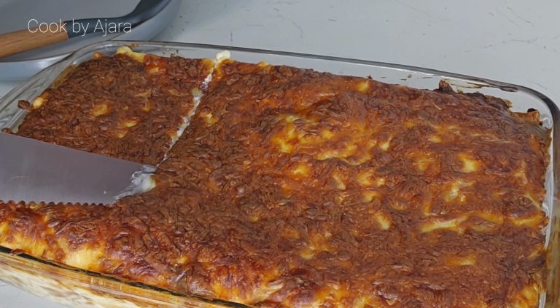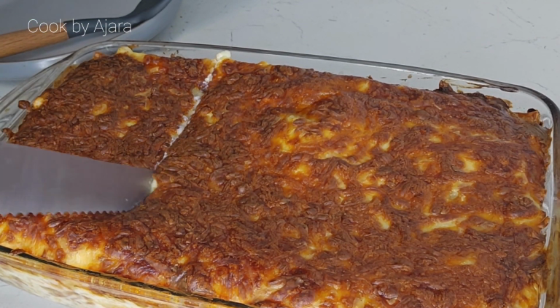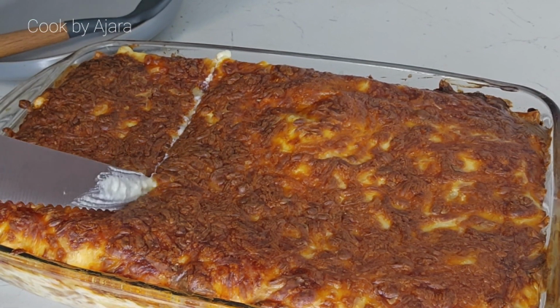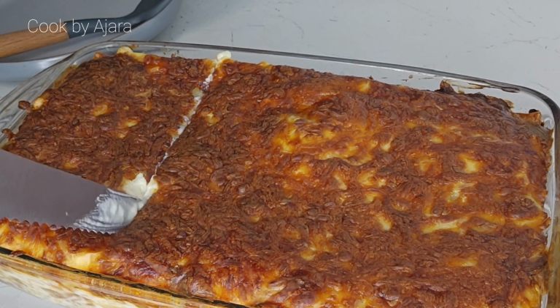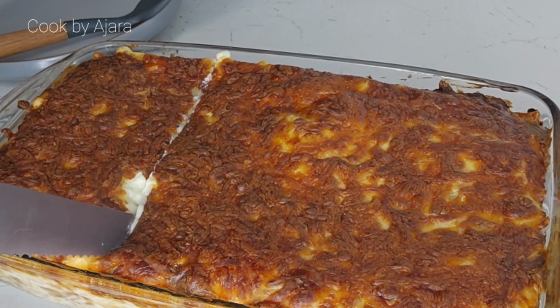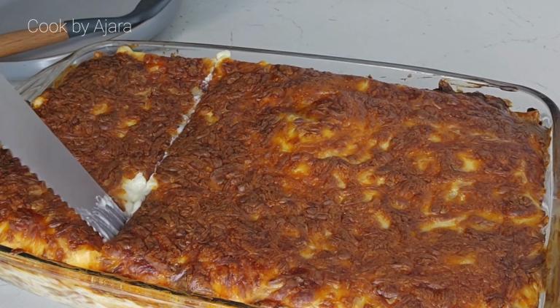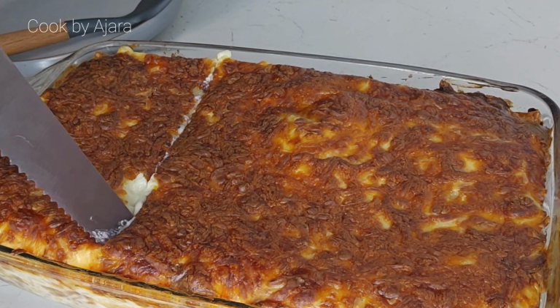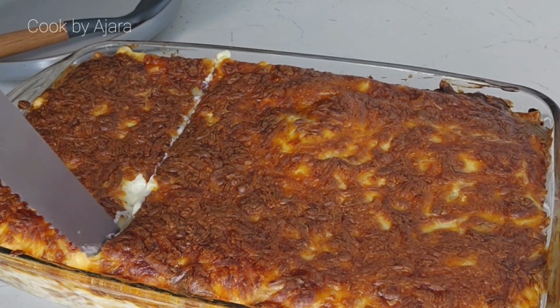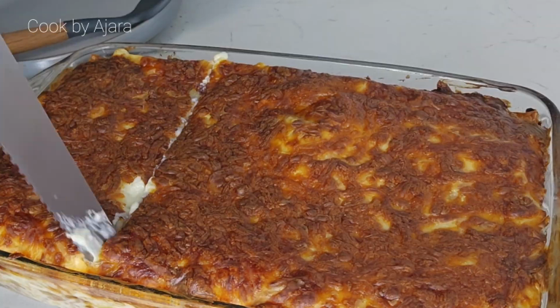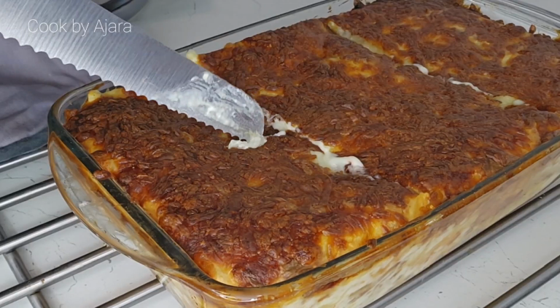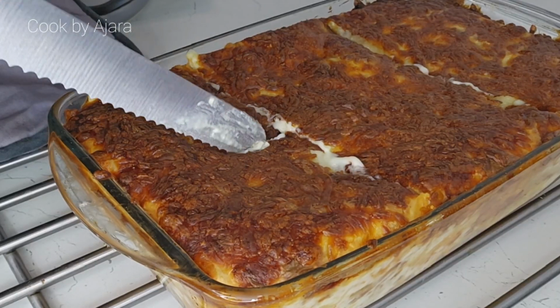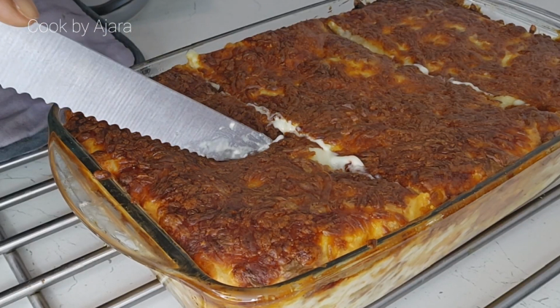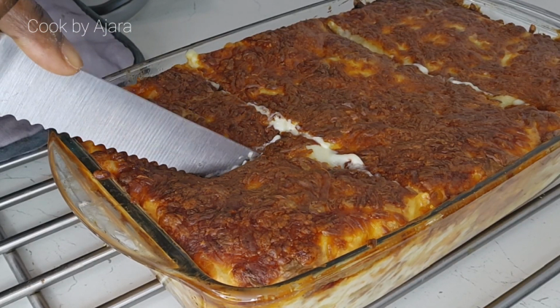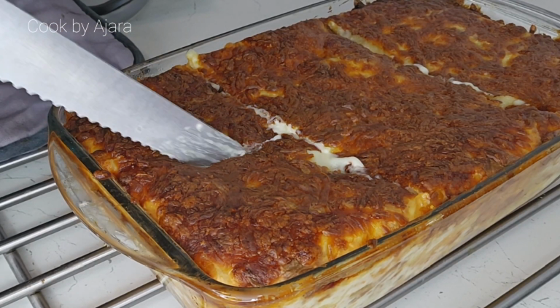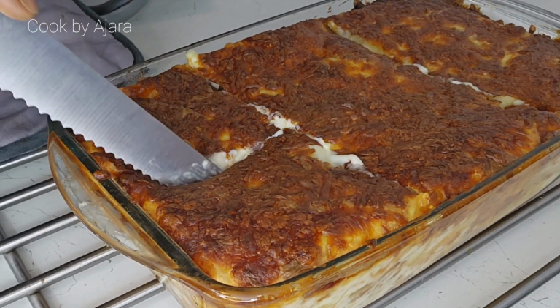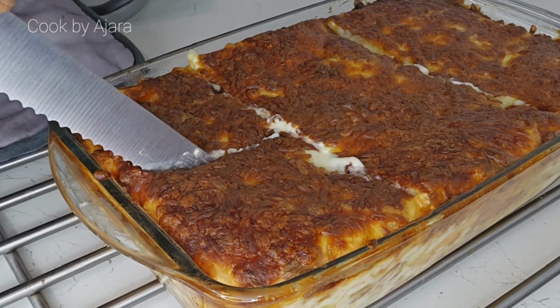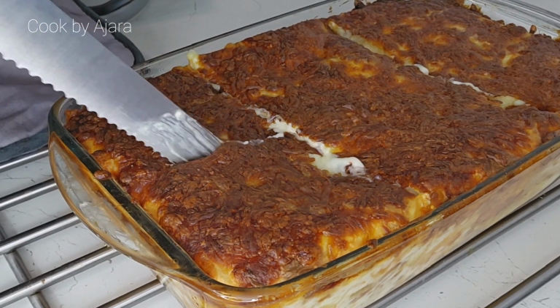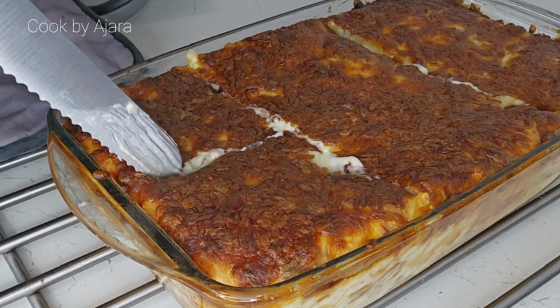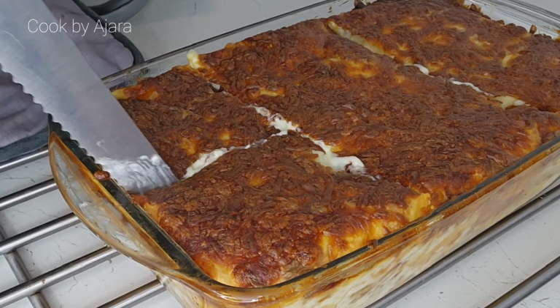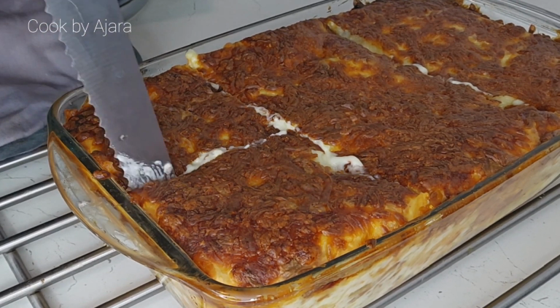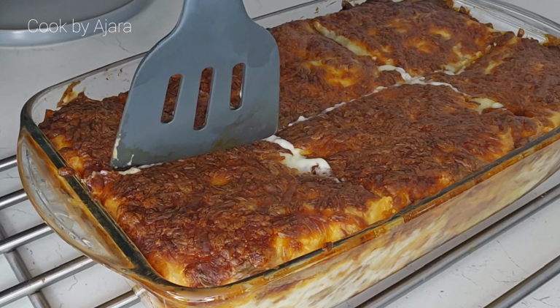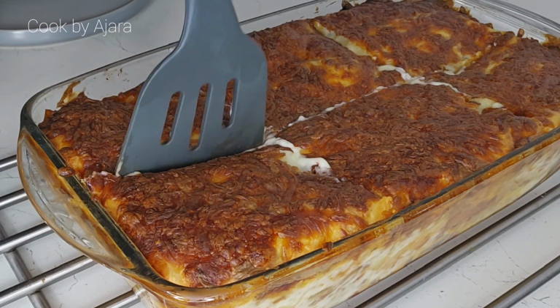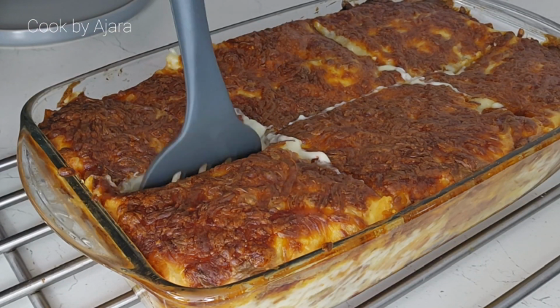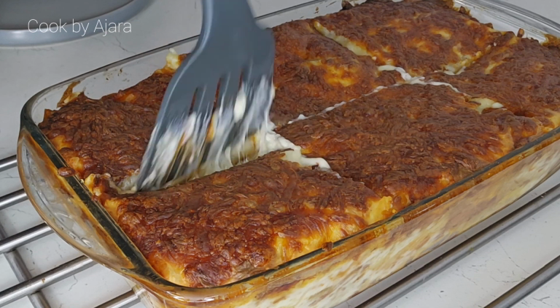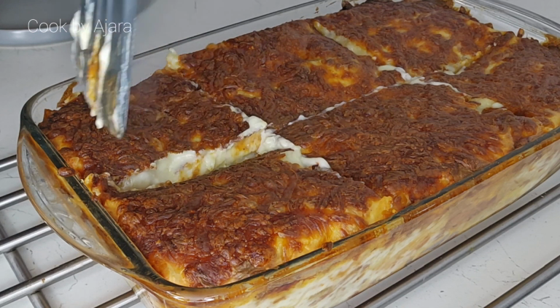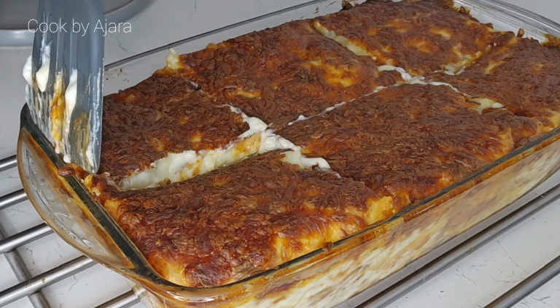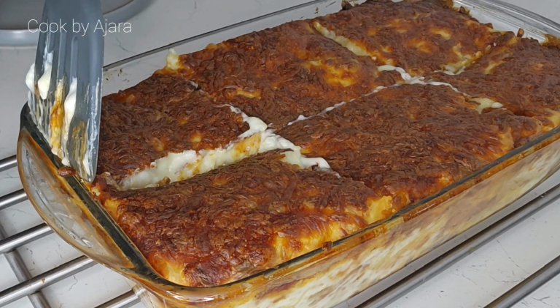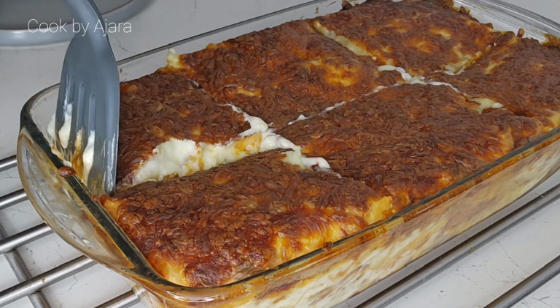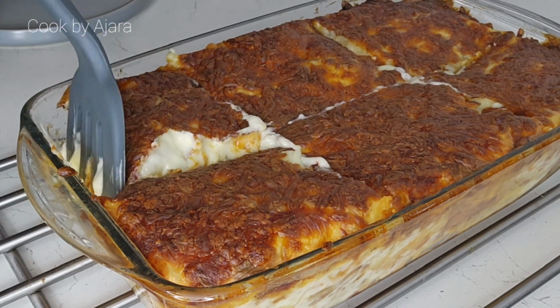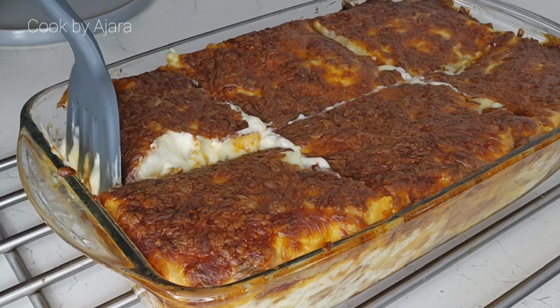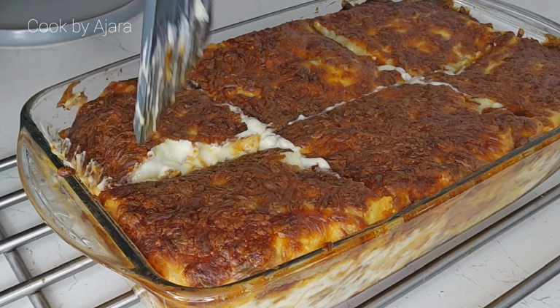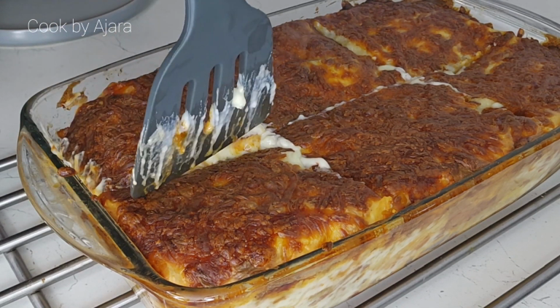This looks absolutely amazing! When you do such a fabulous job and you're so amazed and proud — that's exactly how I felt. Now it's time to serve the lasagna.